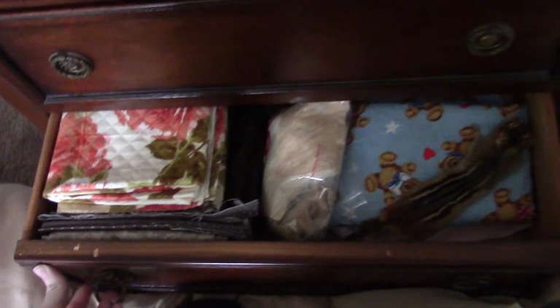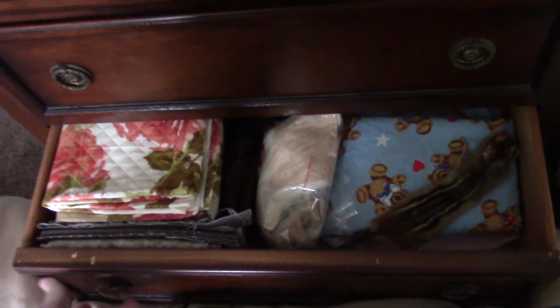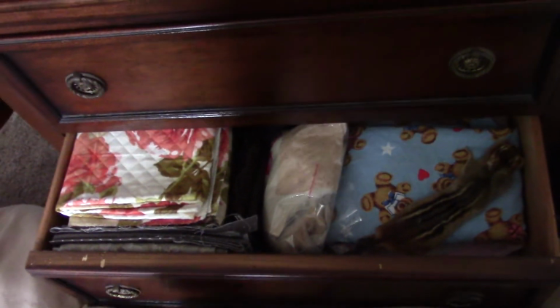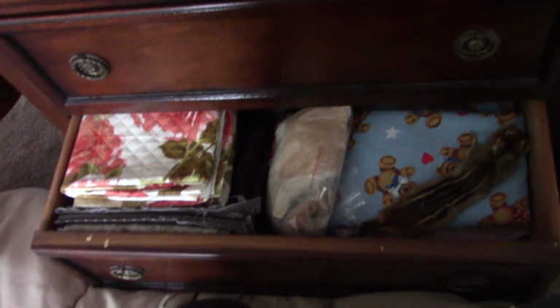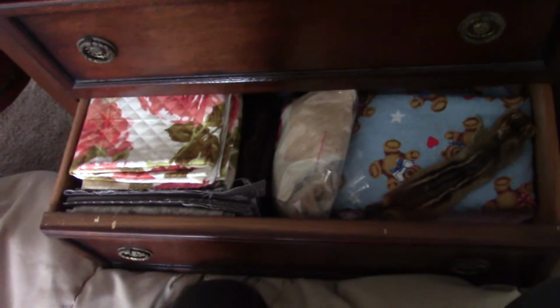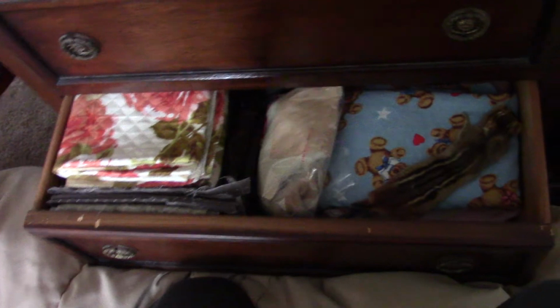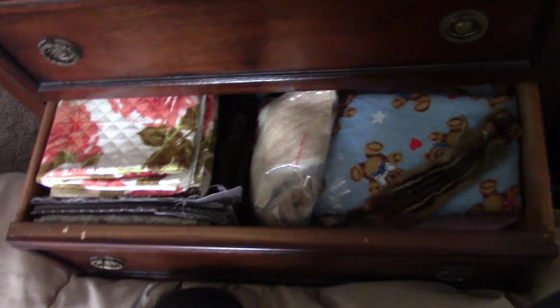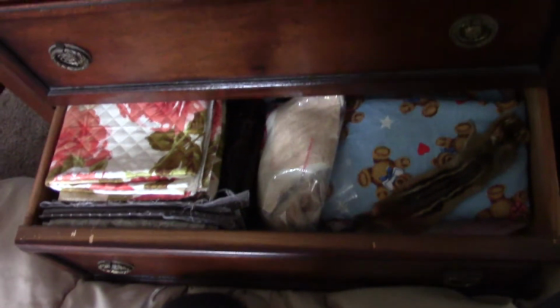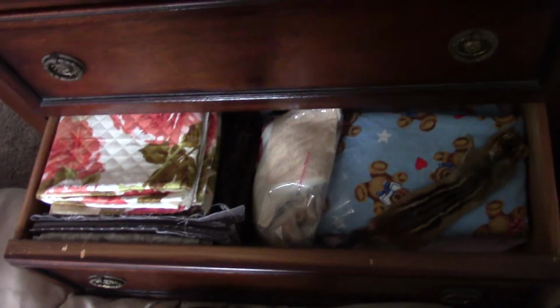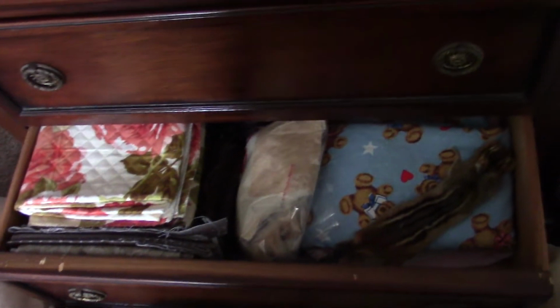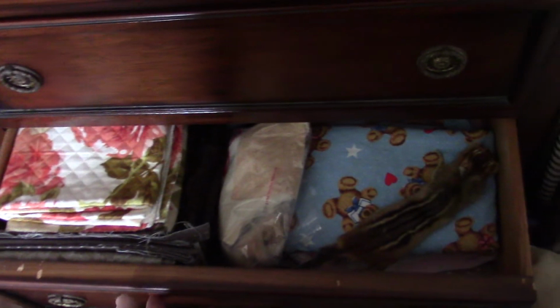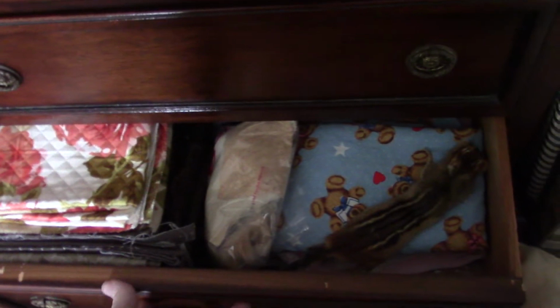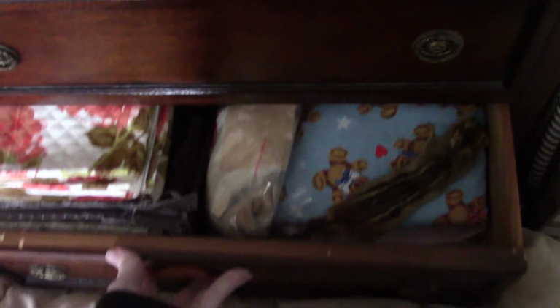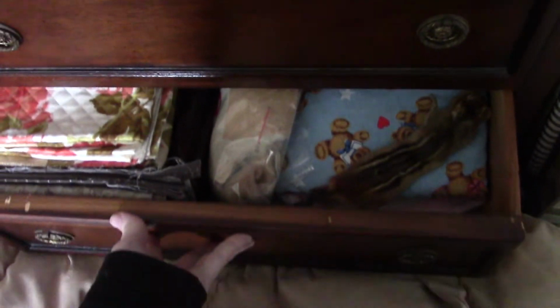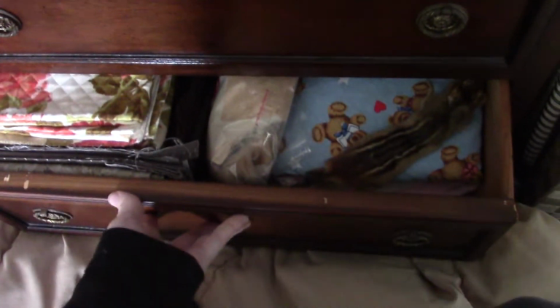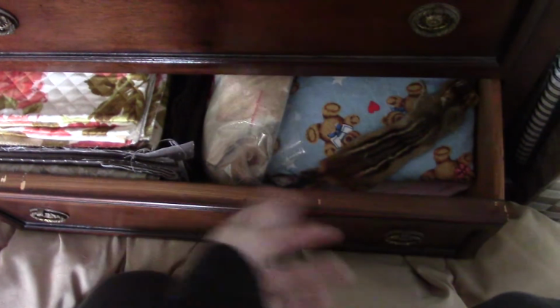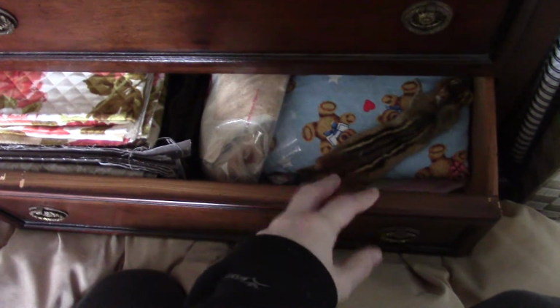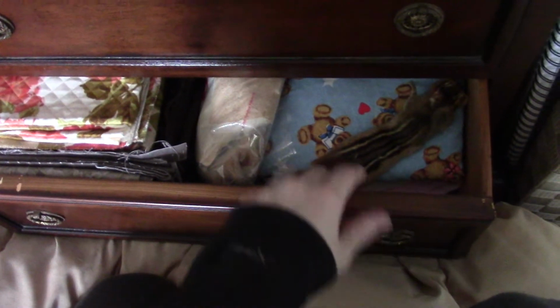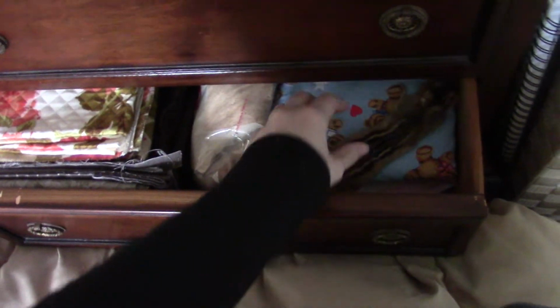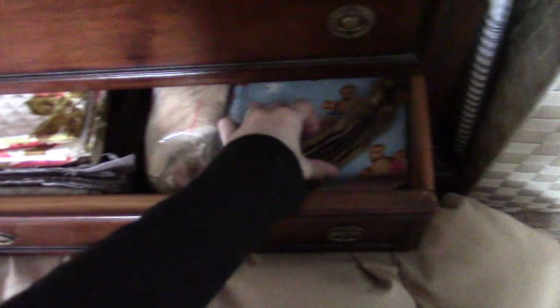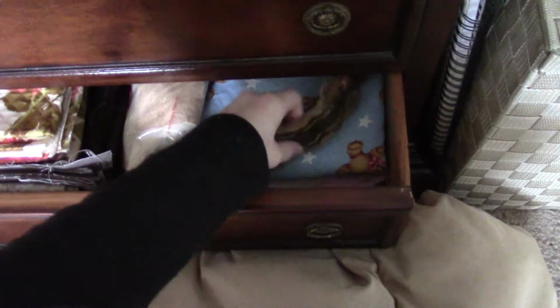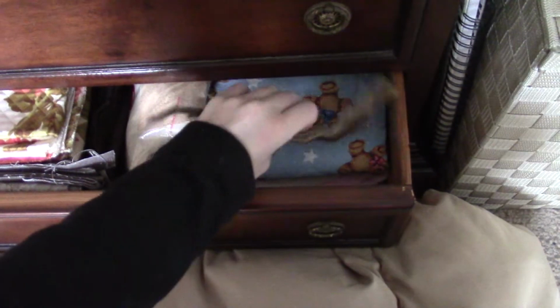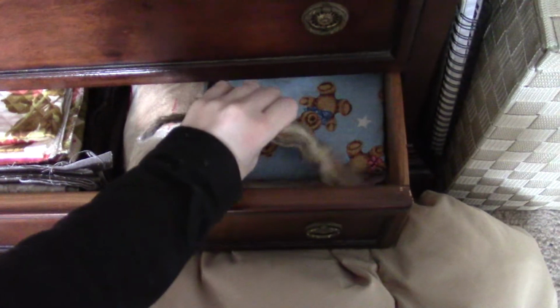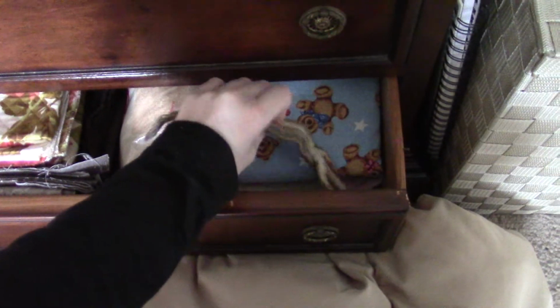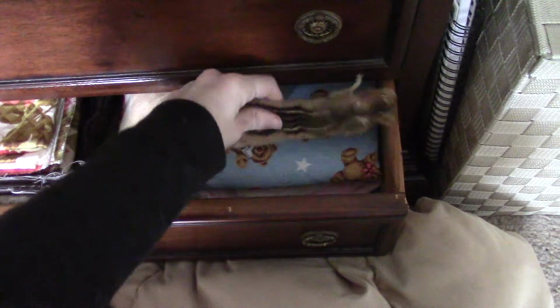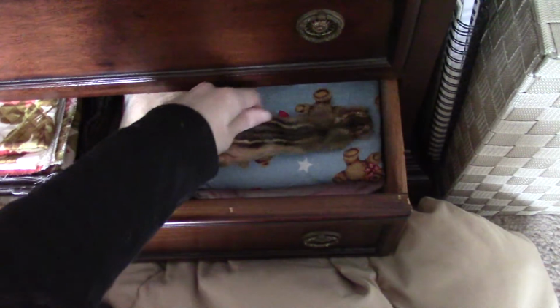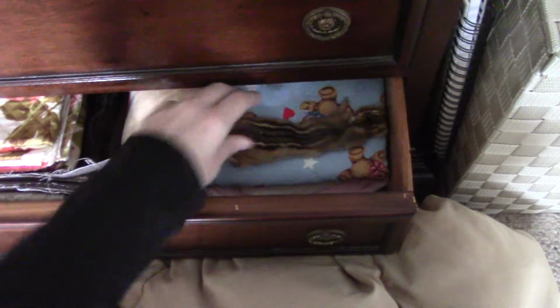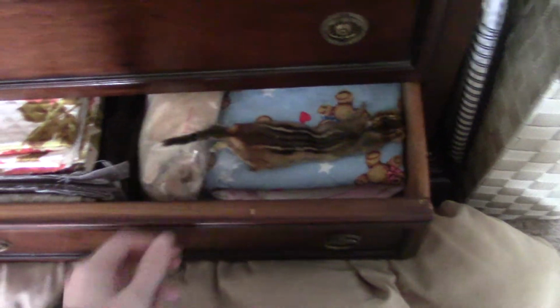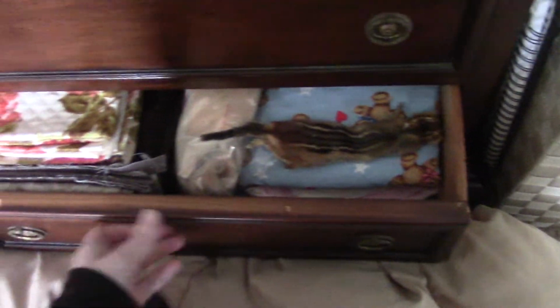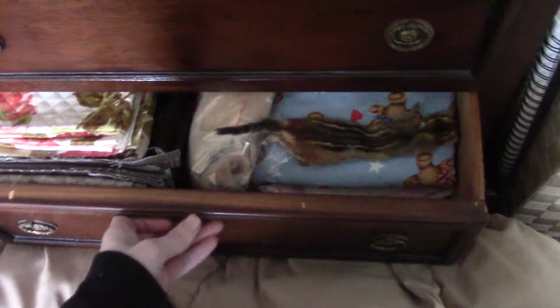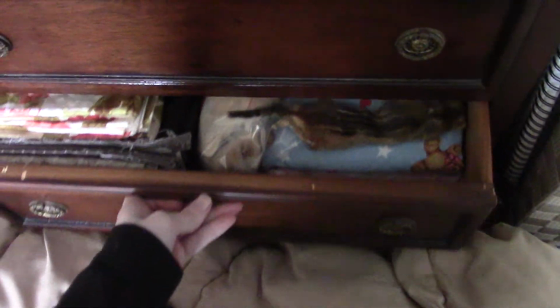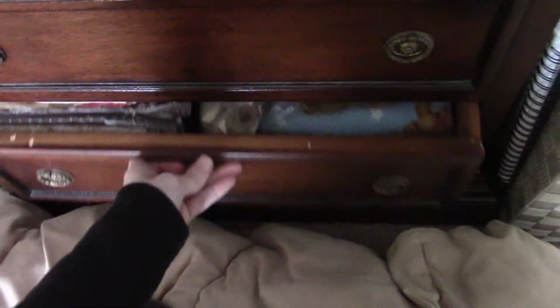Extra fabric, and a chipmunk that I will sew onto something someday.